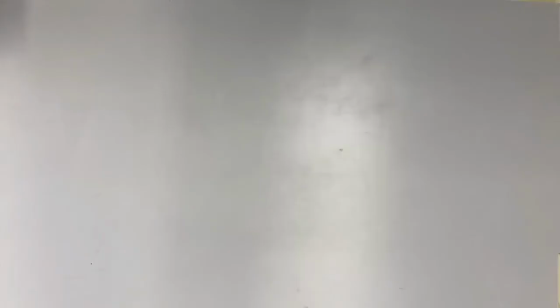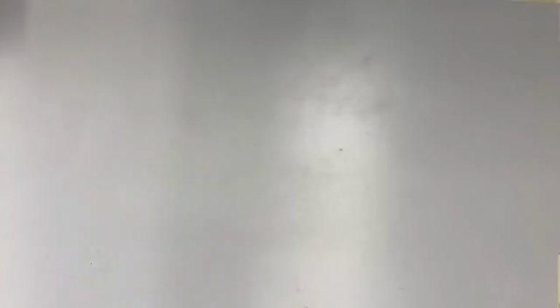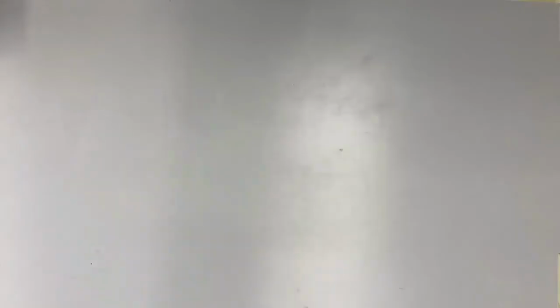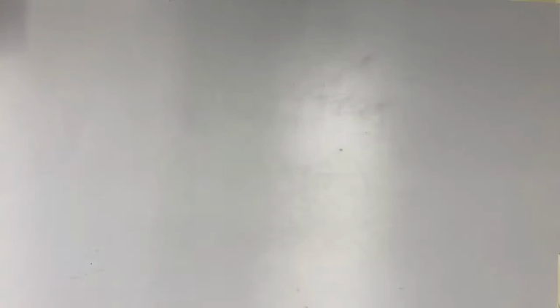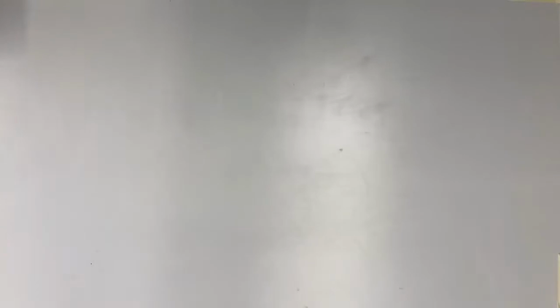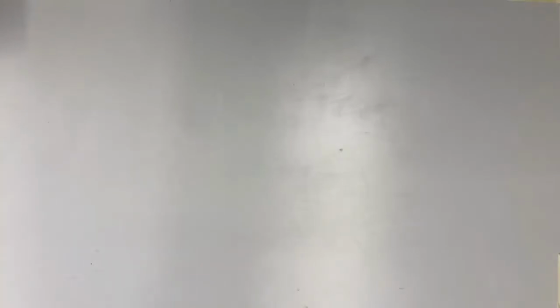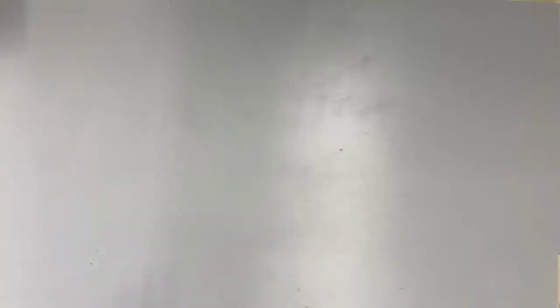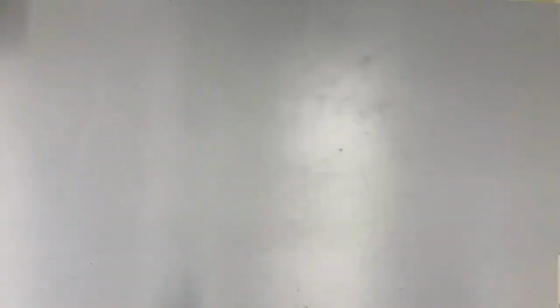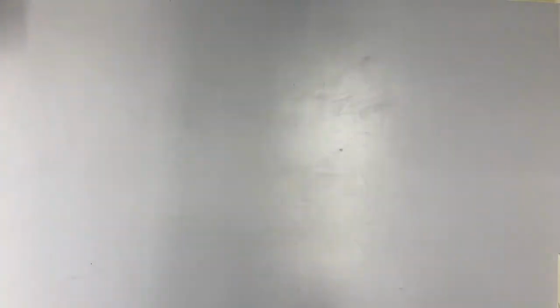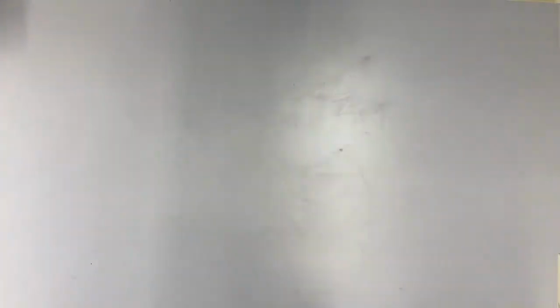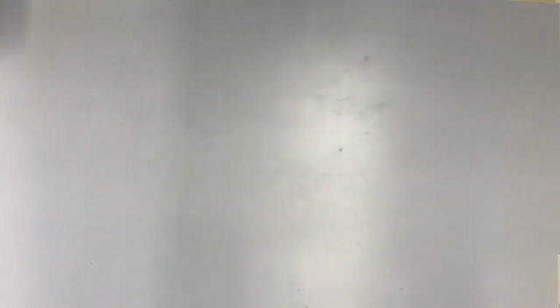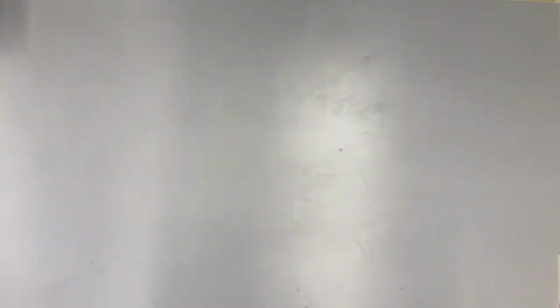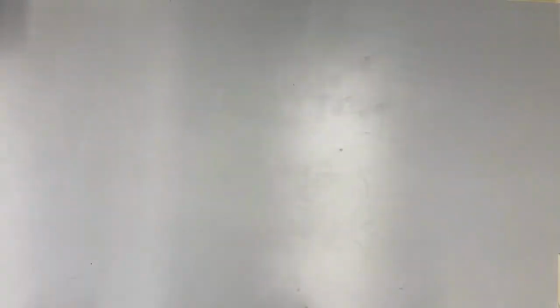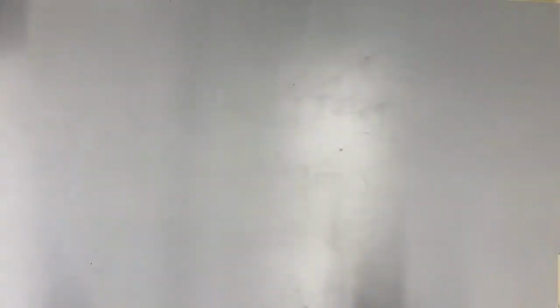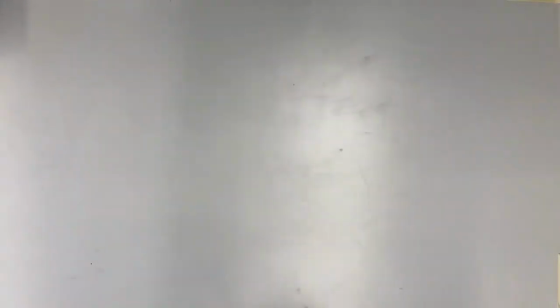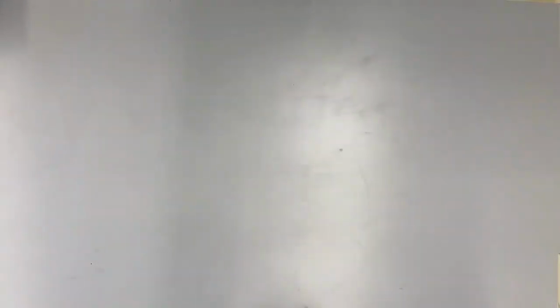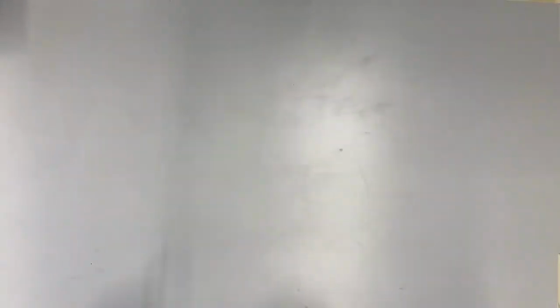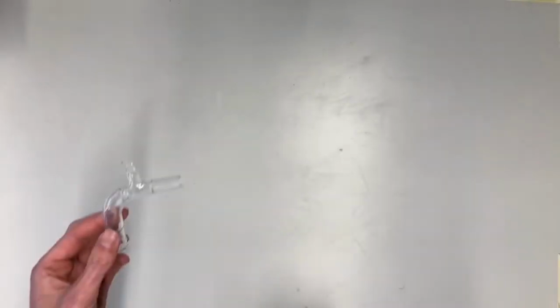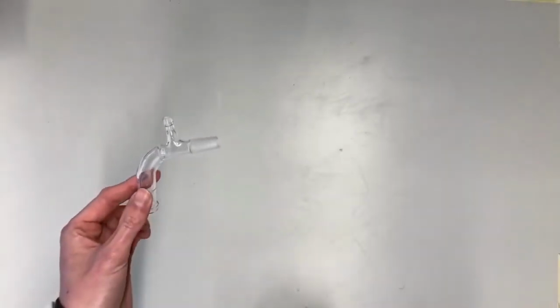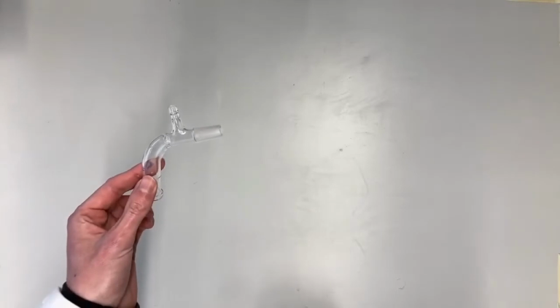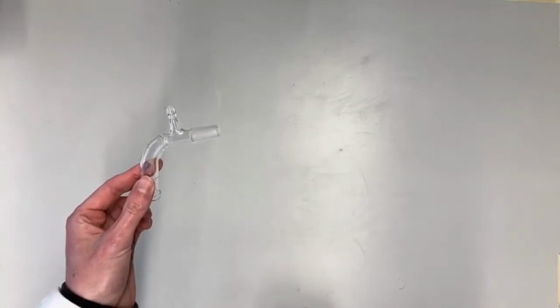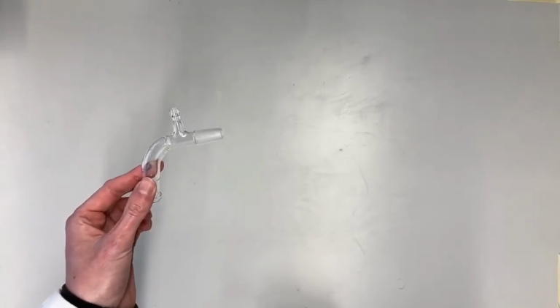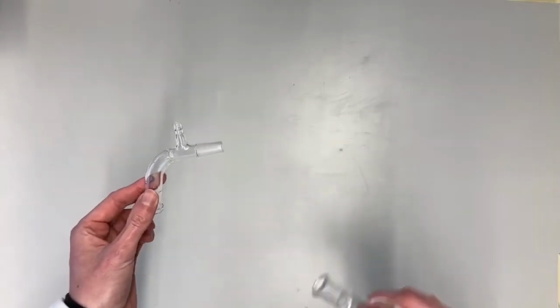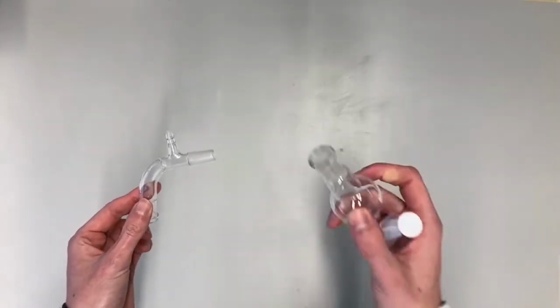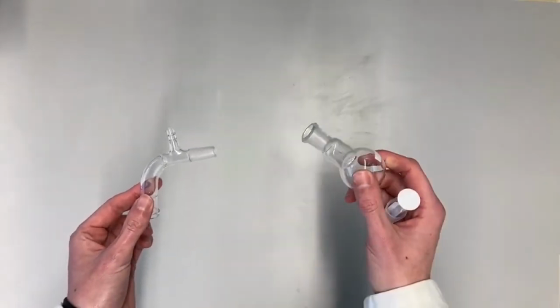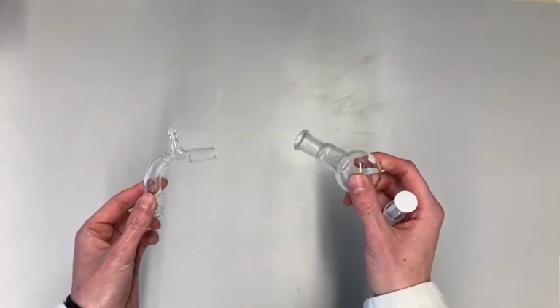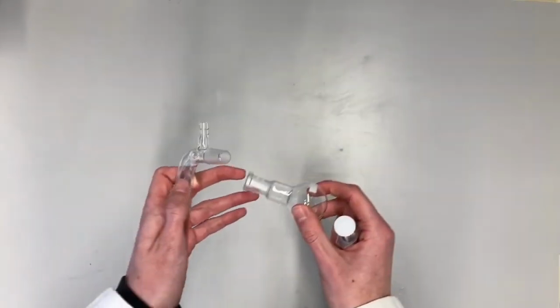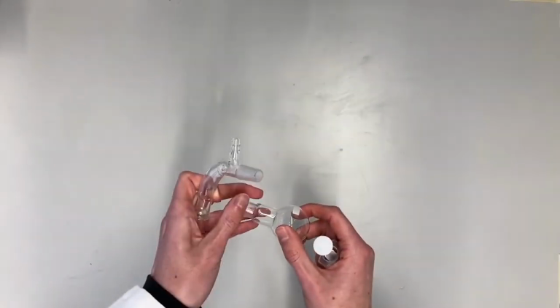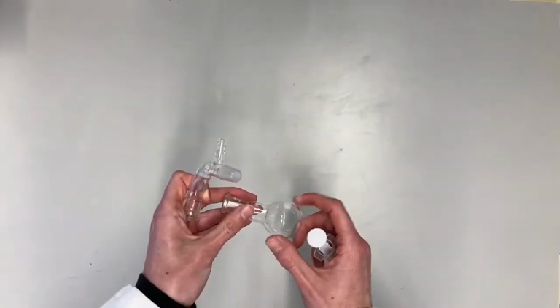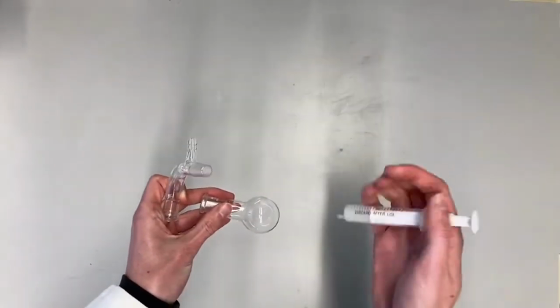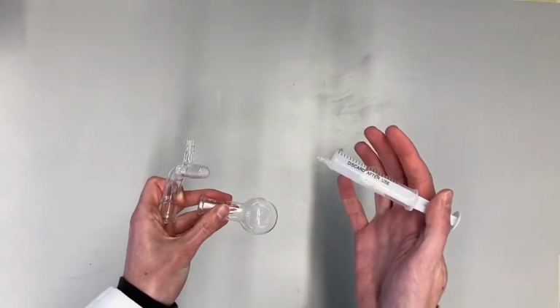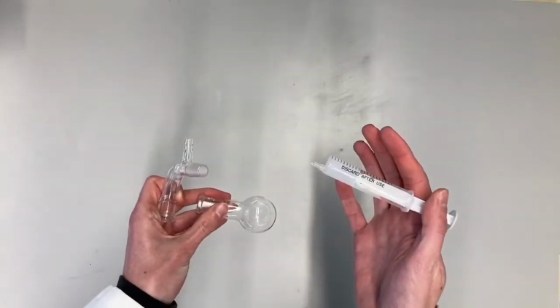In this video we will show you how to grease your joints. For this video demonstration you will need a male joint, a female joint, and some grease.